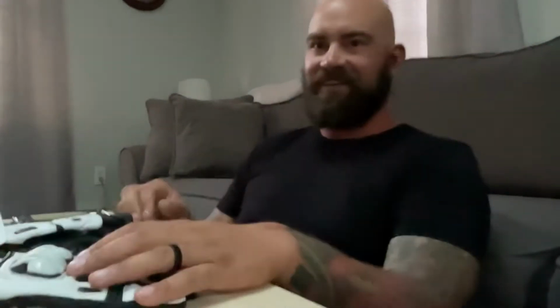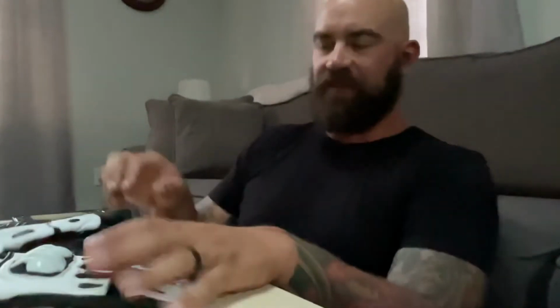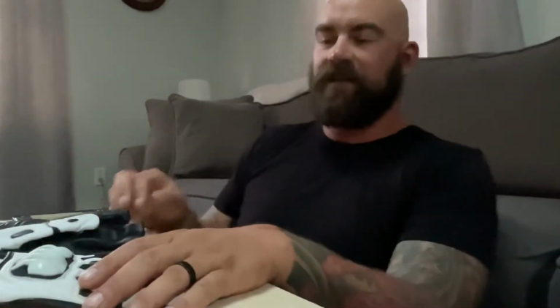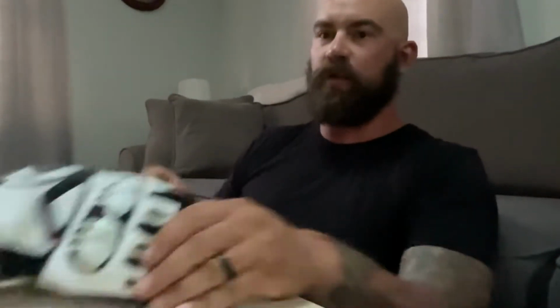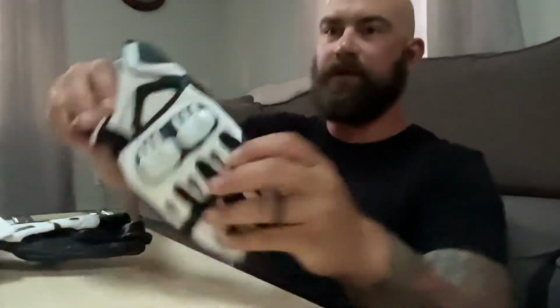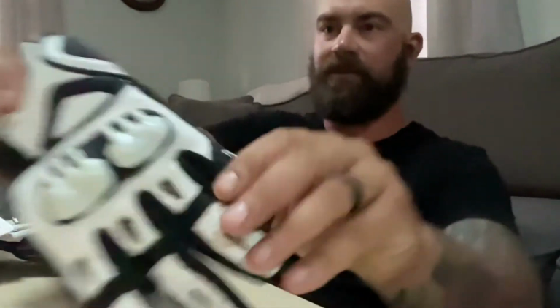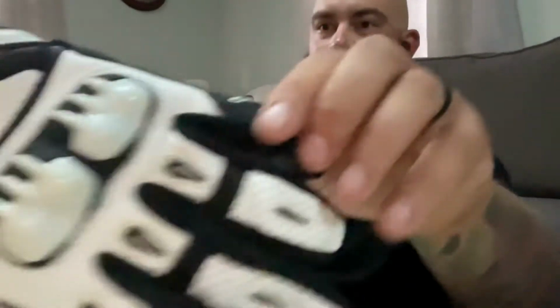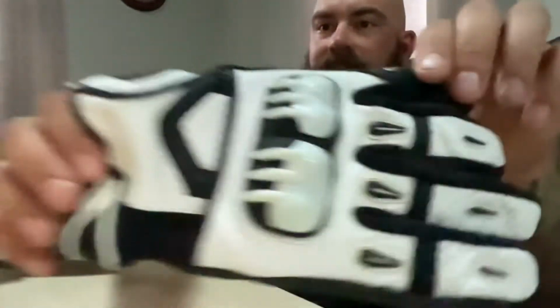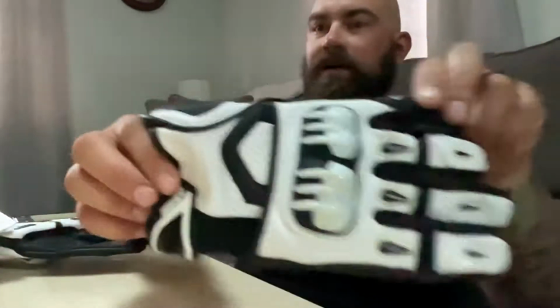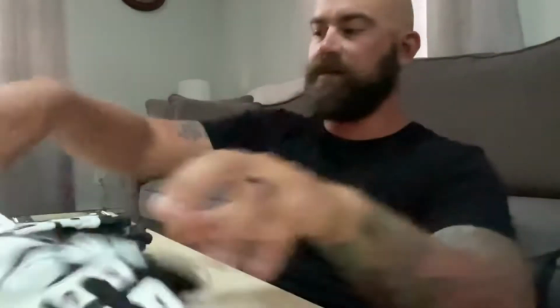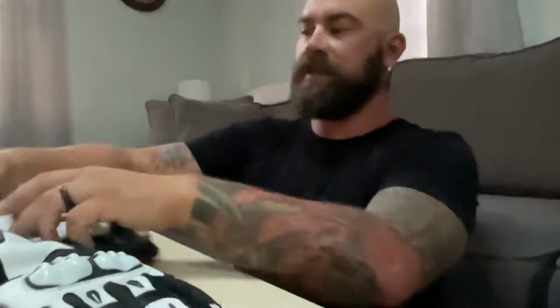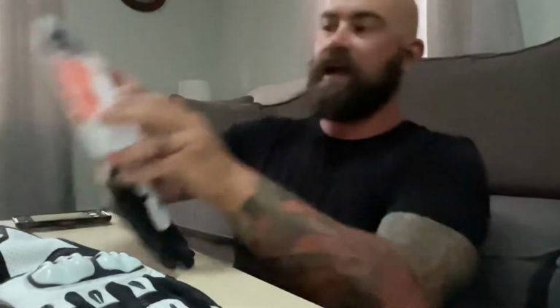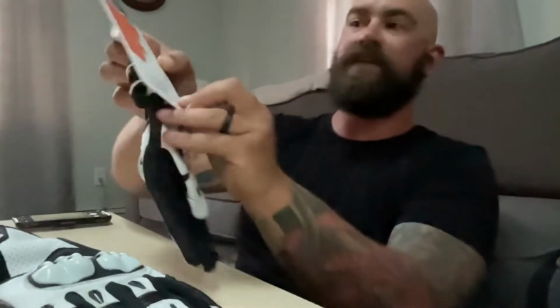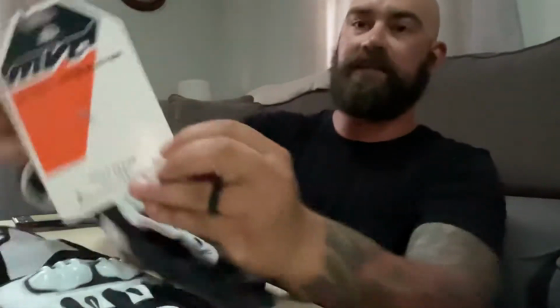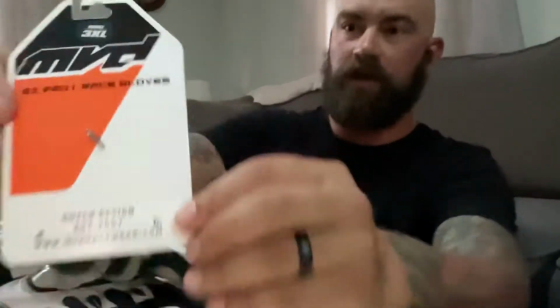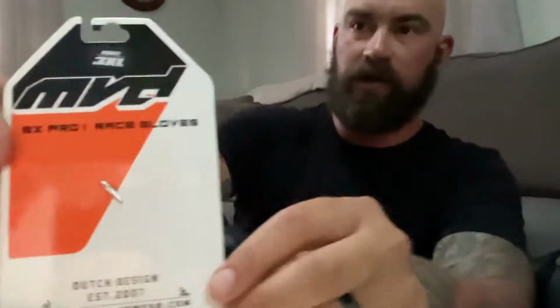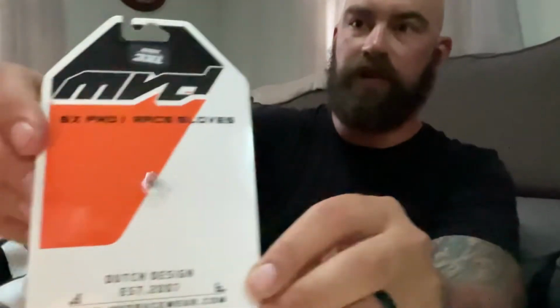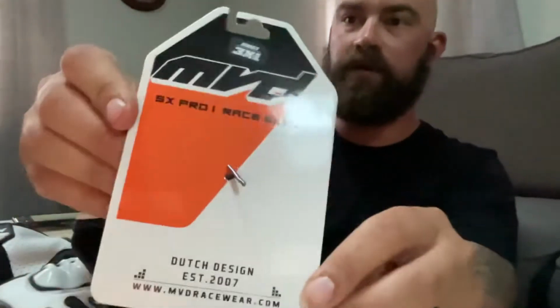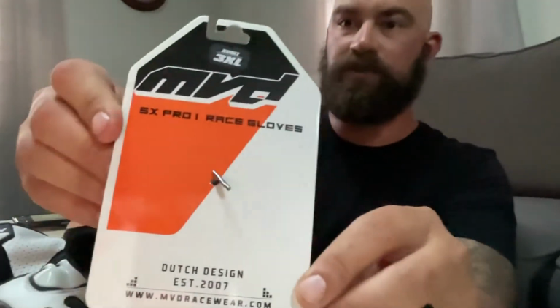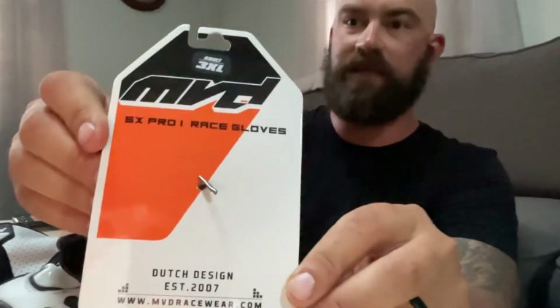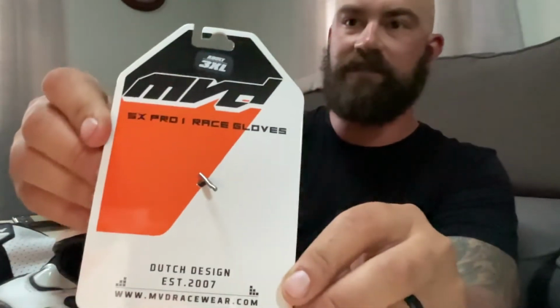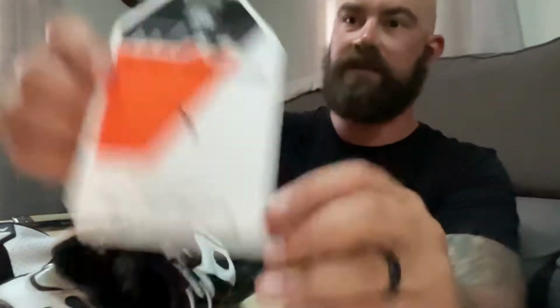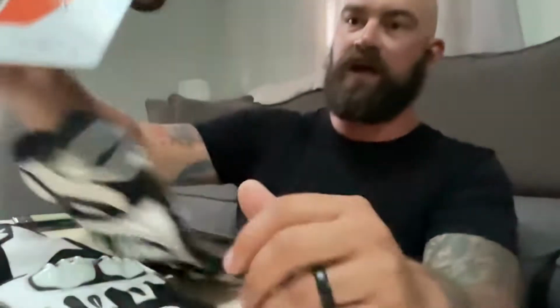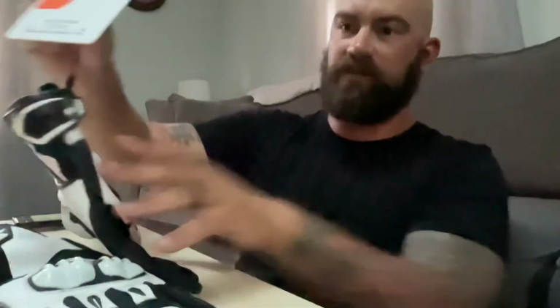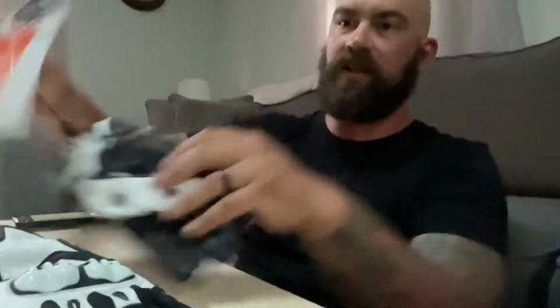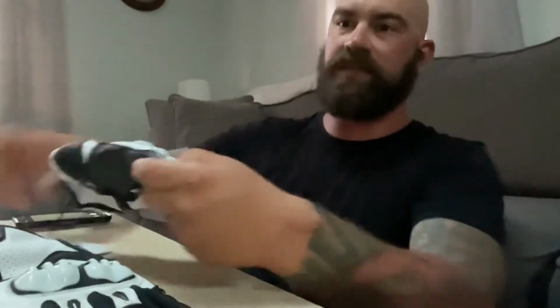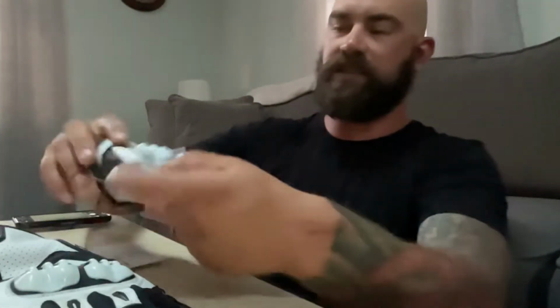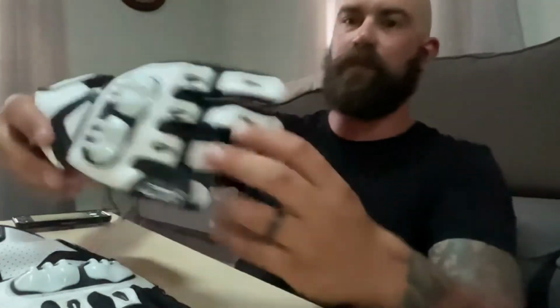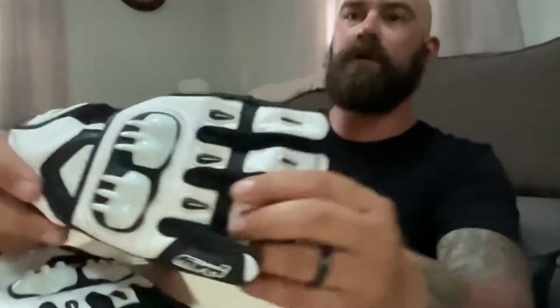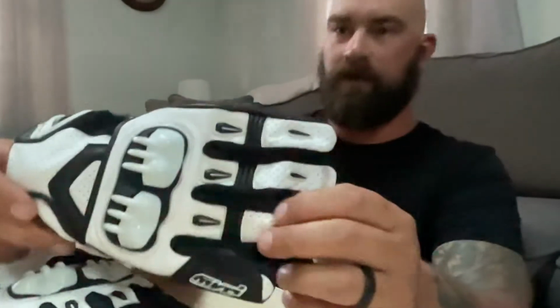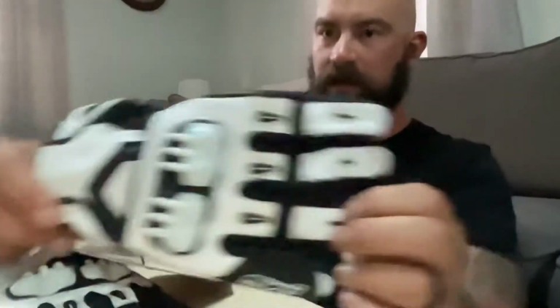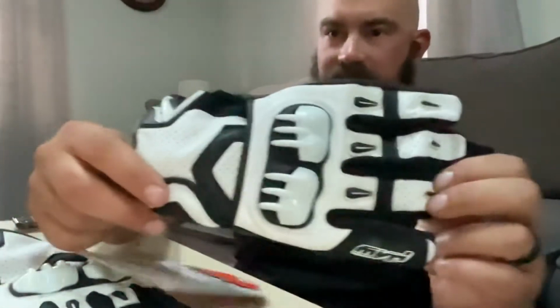Hey everyone, I got a quick review of these gloves — MVD's new Supermoto Race Gloves. I got them from Clutch Industries, they're the importer in the States.